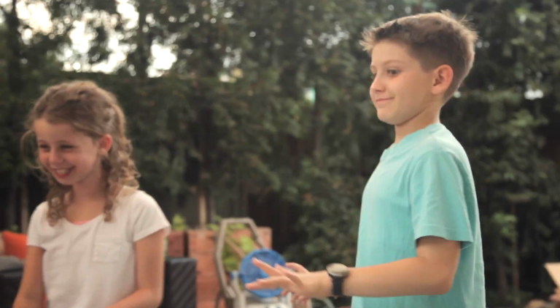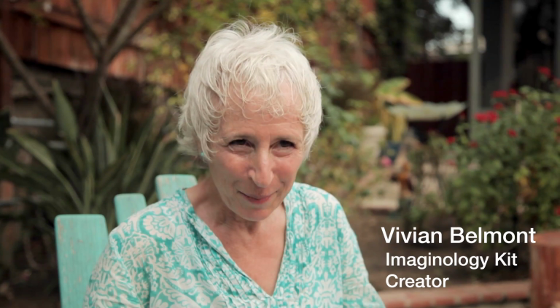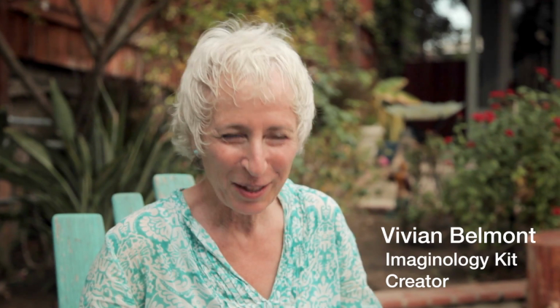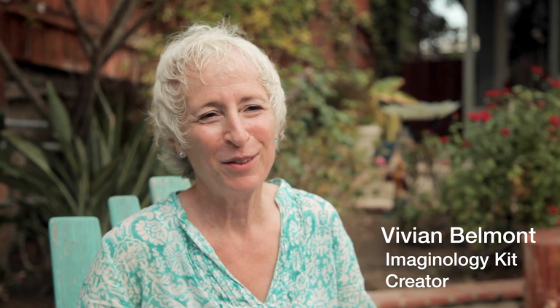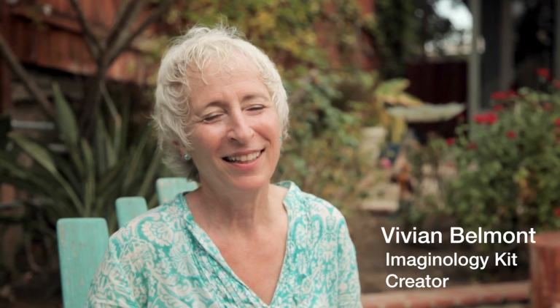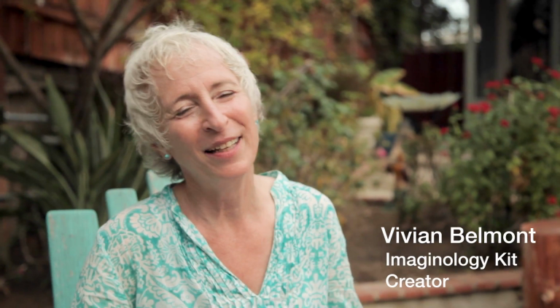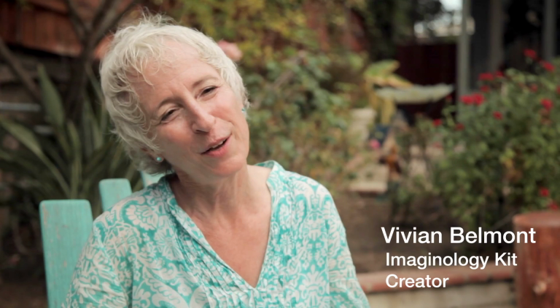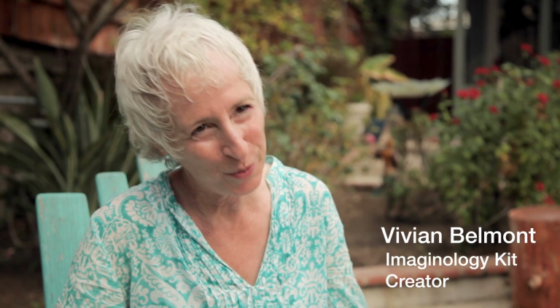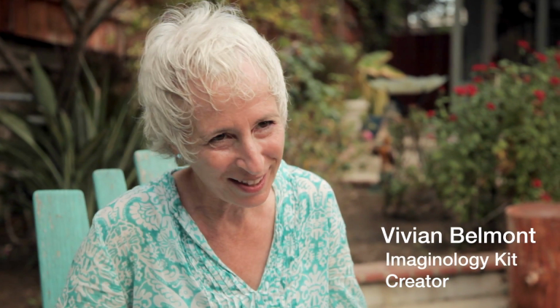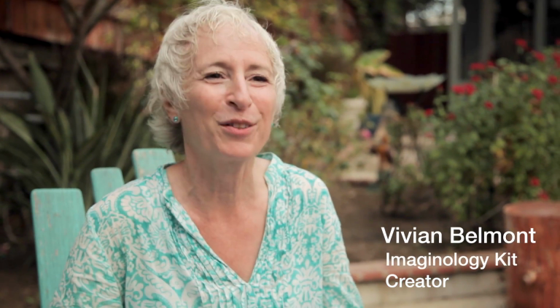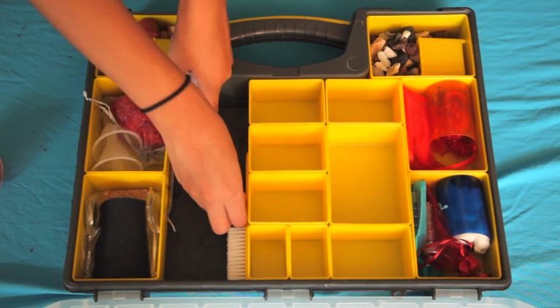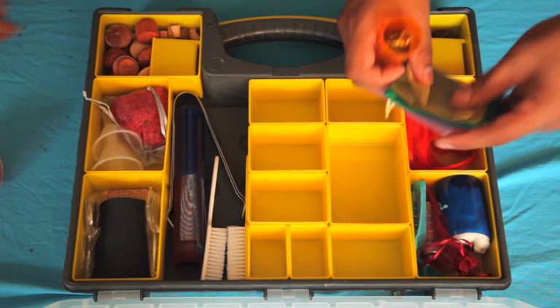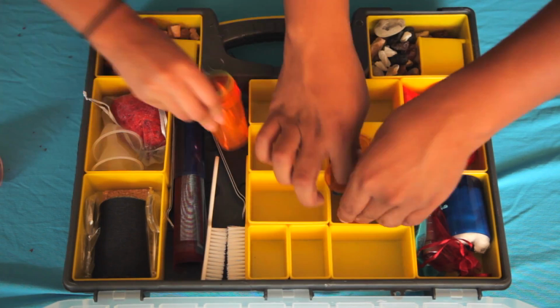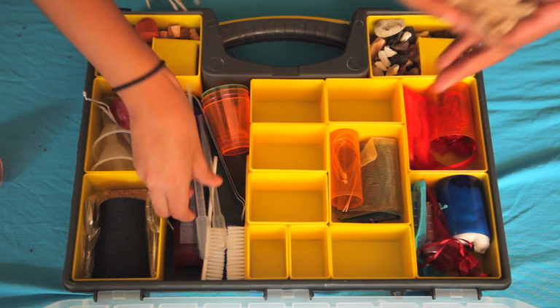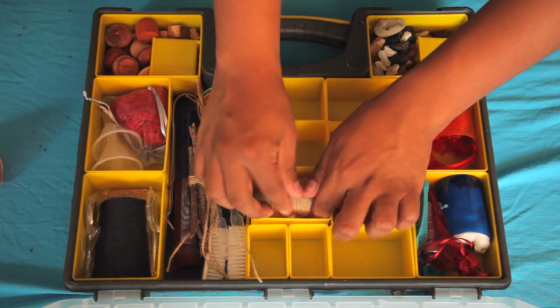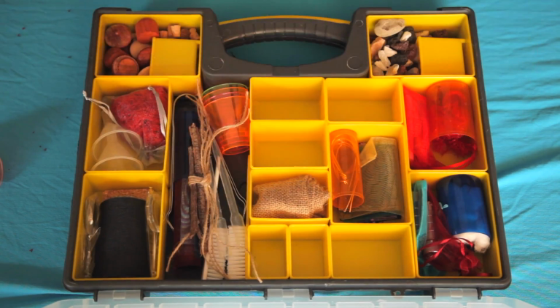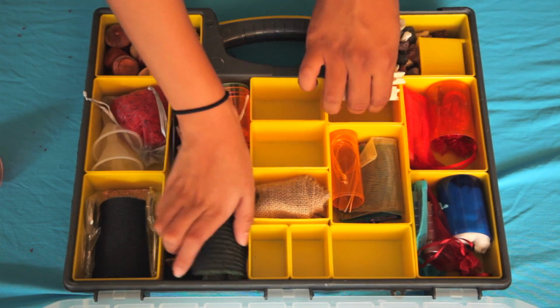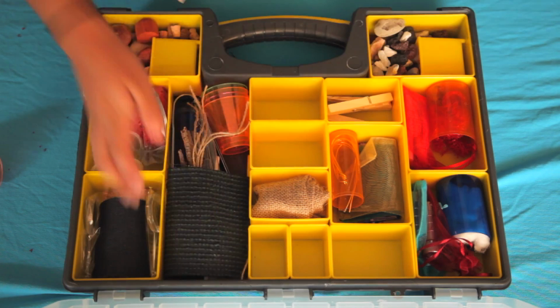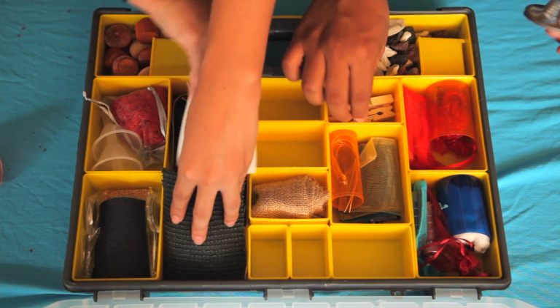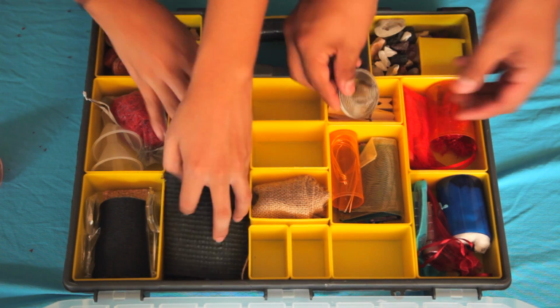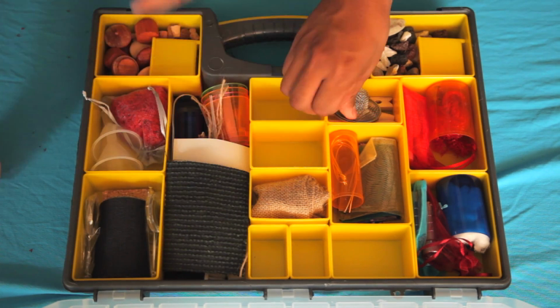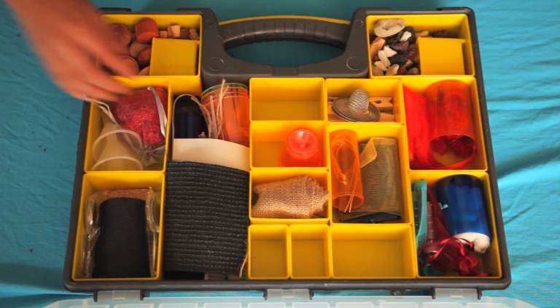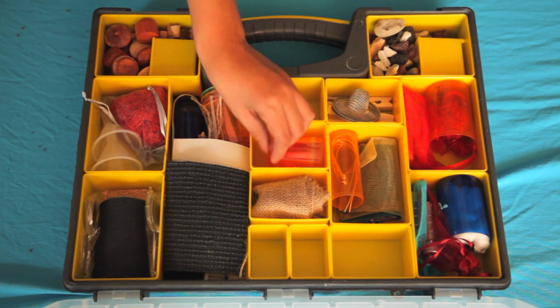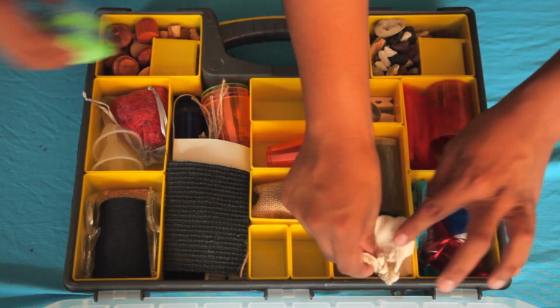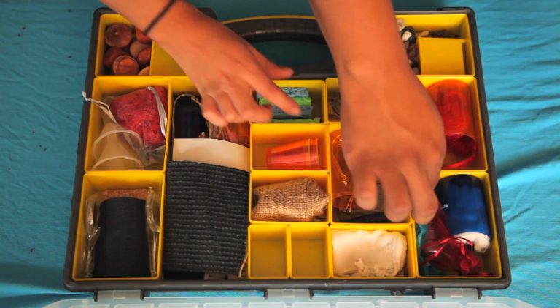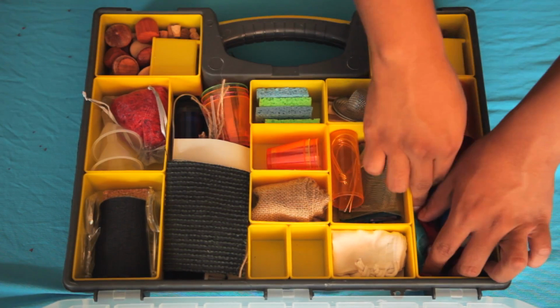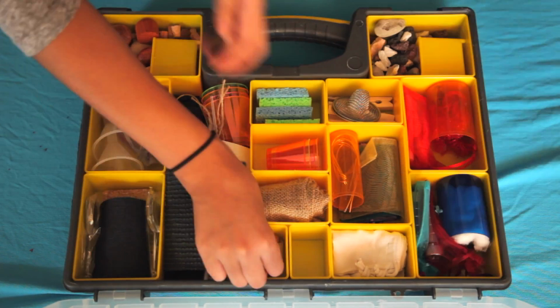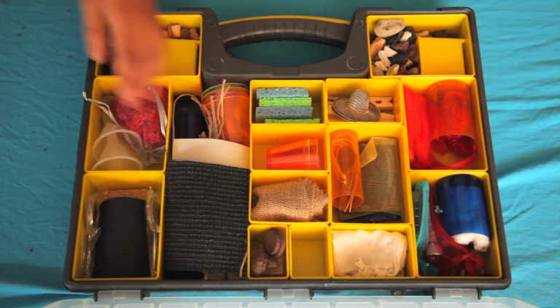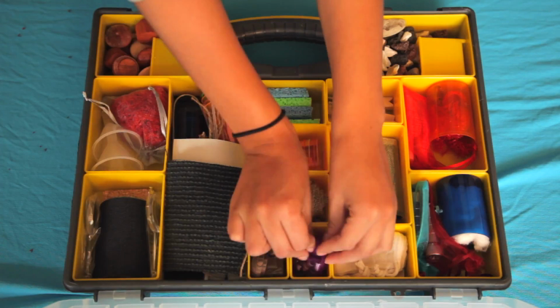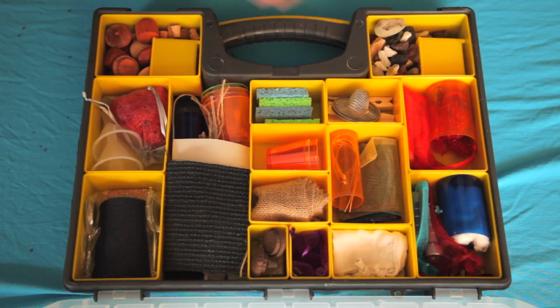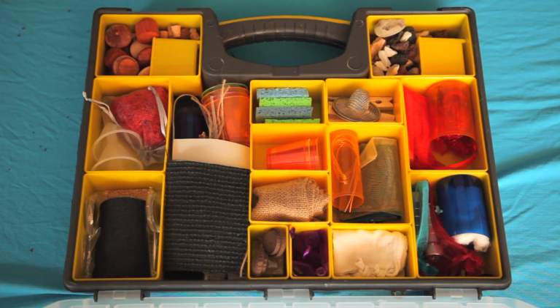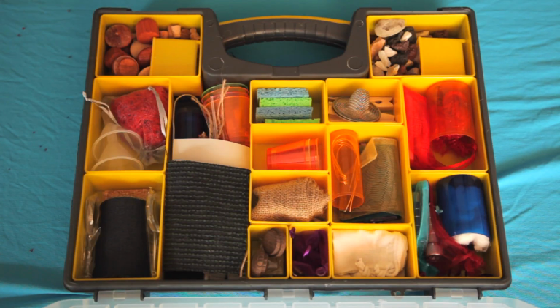My name is Vivienne Belmont and I am the founder of Dream Big Science and Arts. With 200 individual pieces, the Imaginology kit allows children to explore scientific concepts and artistic creations all stemming from their imagination.